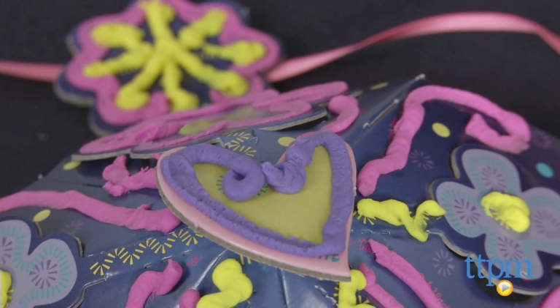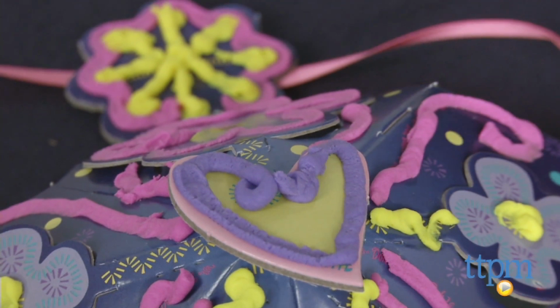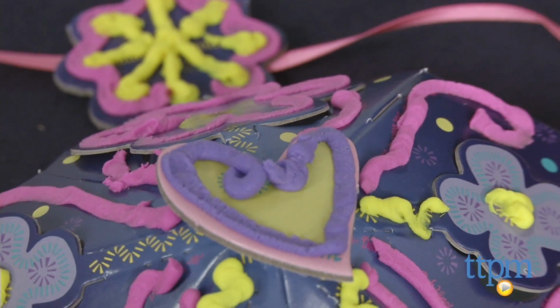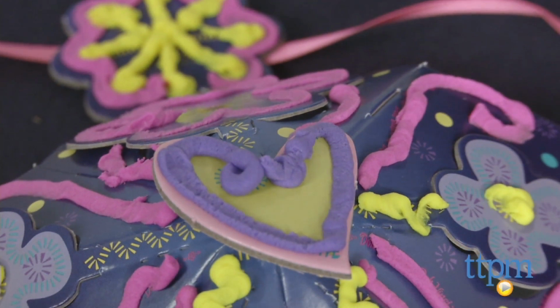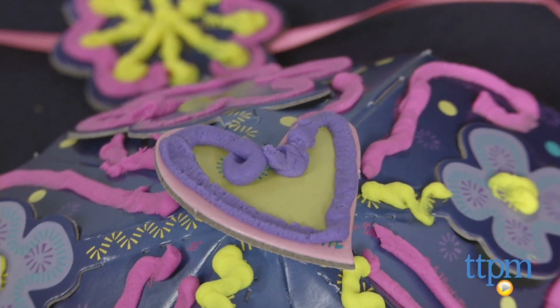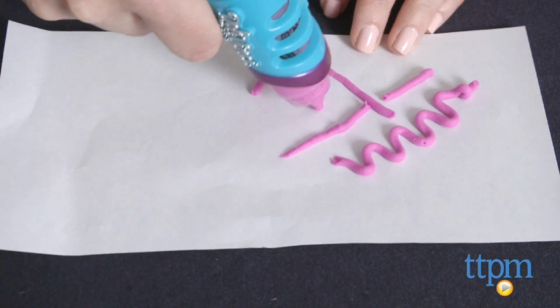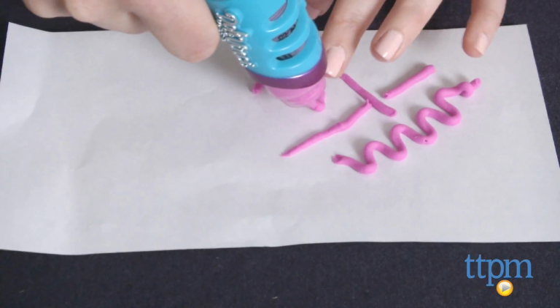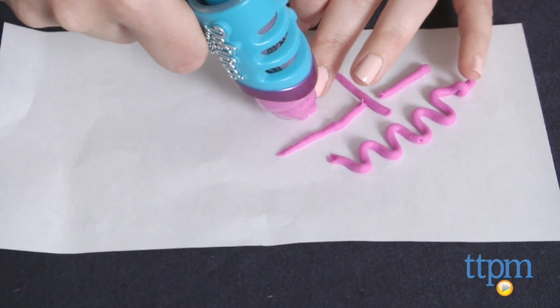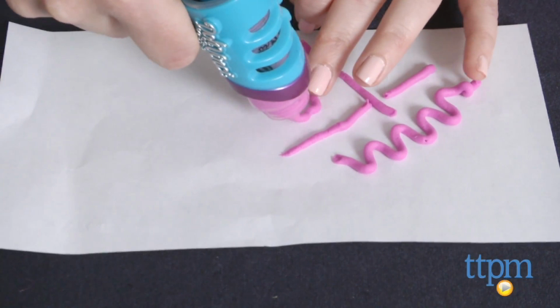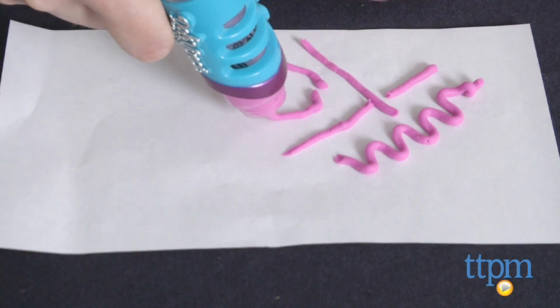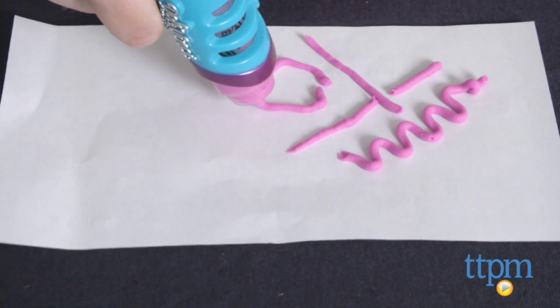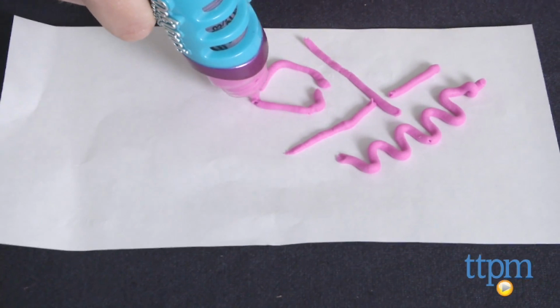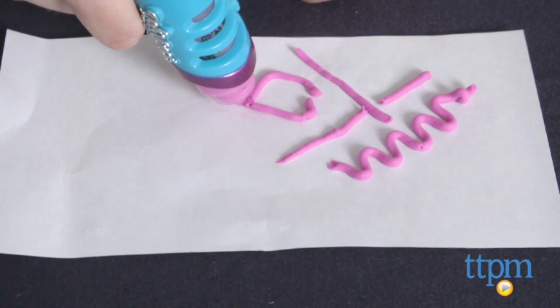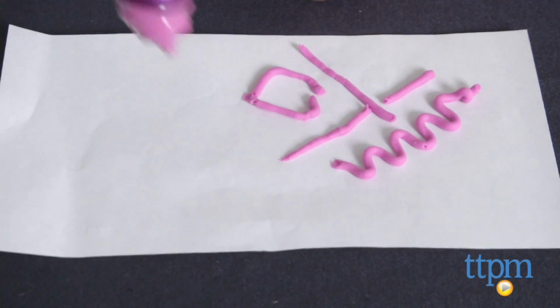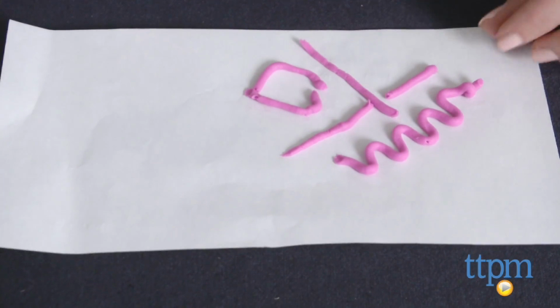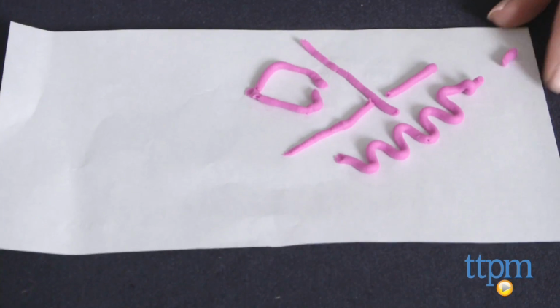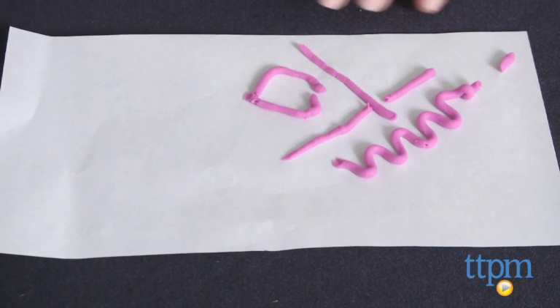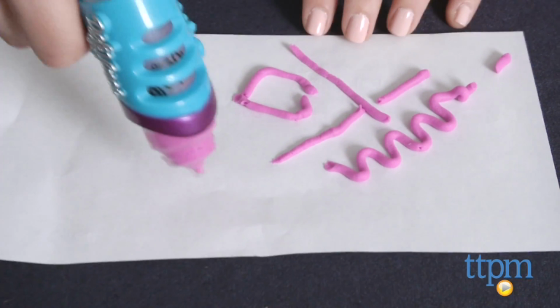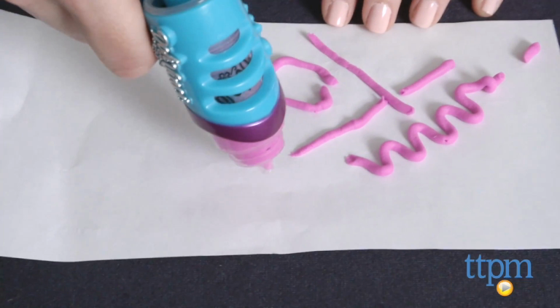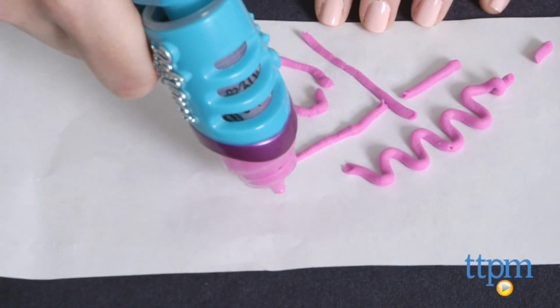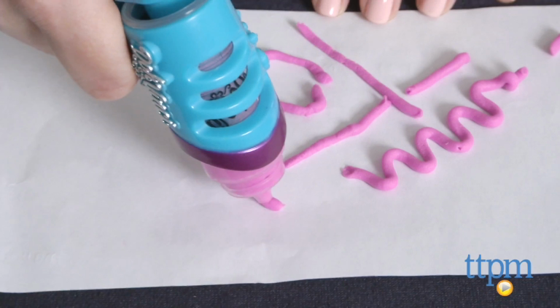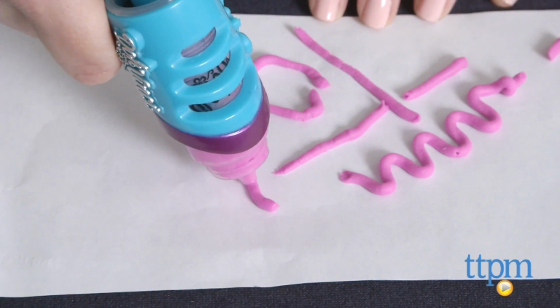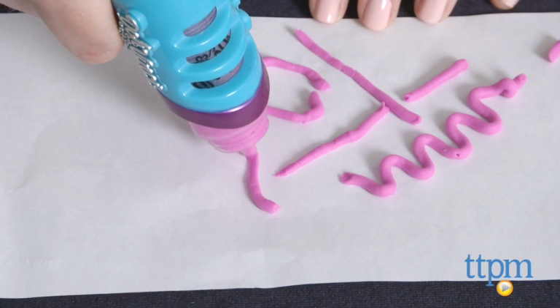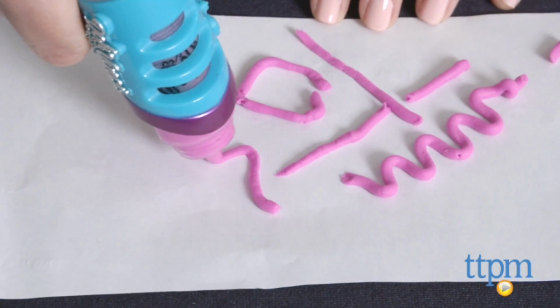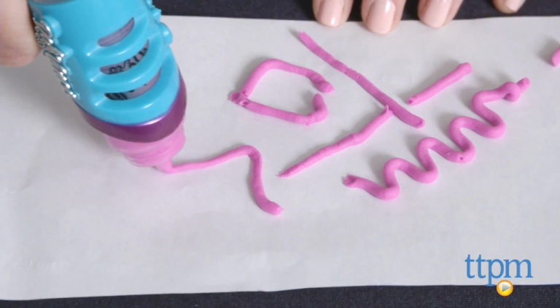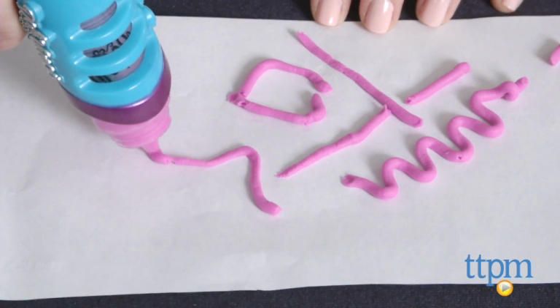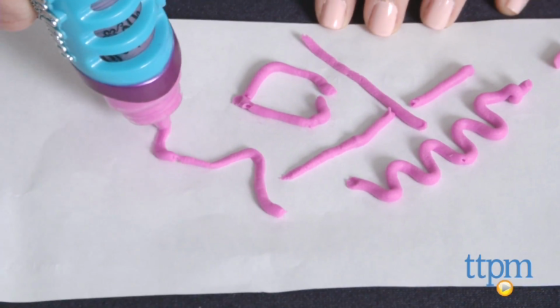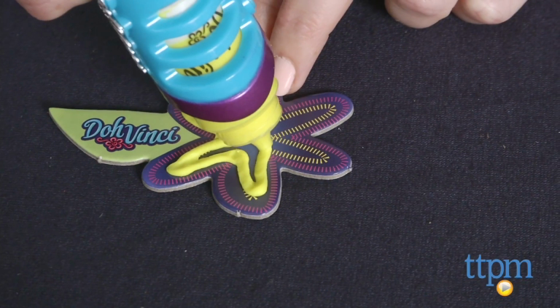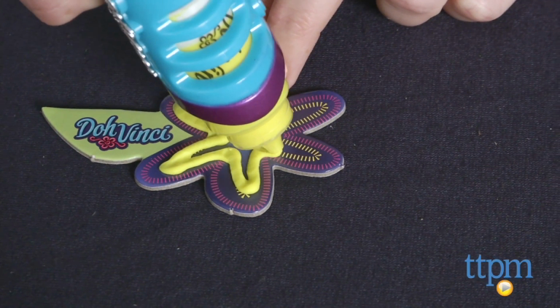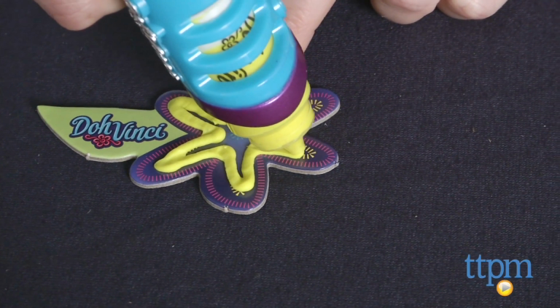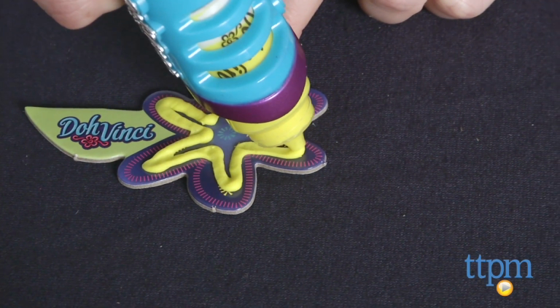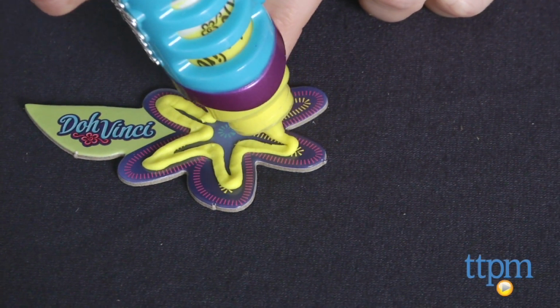When you're done, let your designs dry and harden overnight. The DohVinci compound can also be used to decorate wooden crafts, glass, cardboard, paper, duct tape, and more. However, it may stain some surfaces, so test it in an inconspicuous area before decorating.